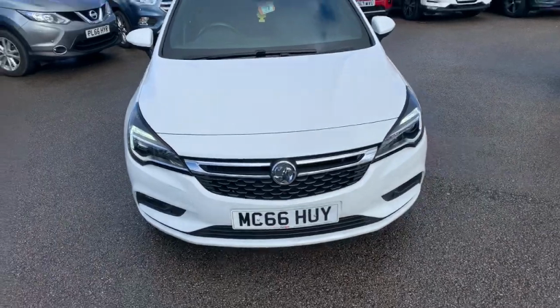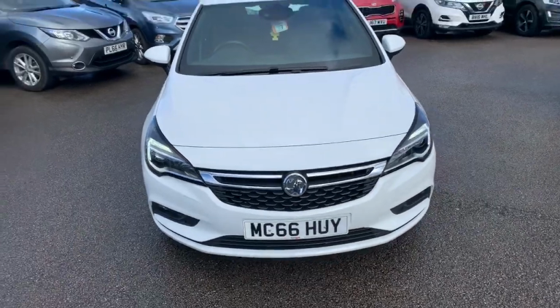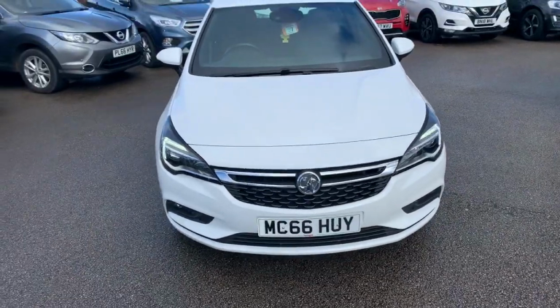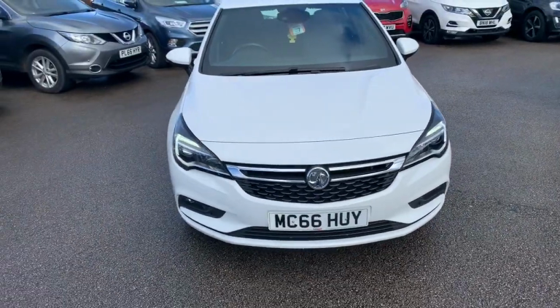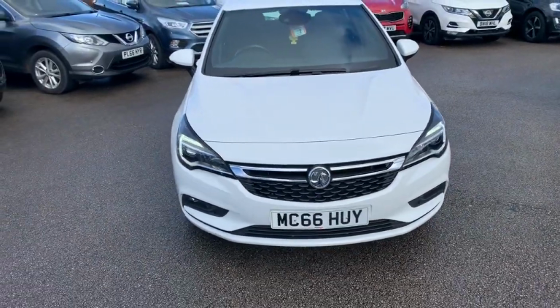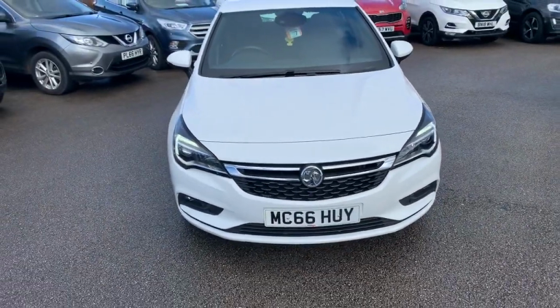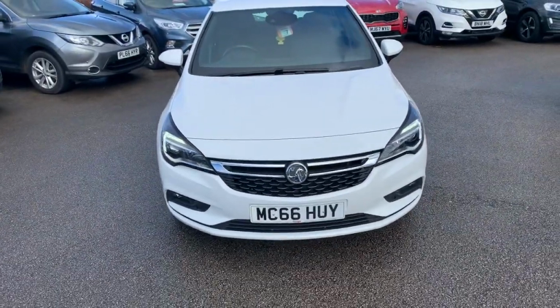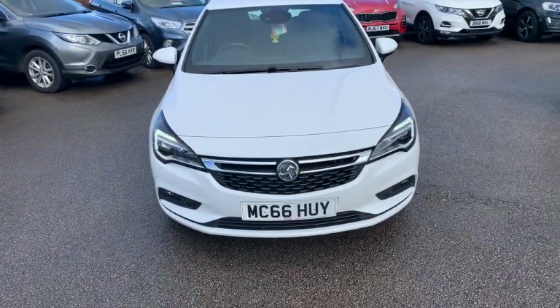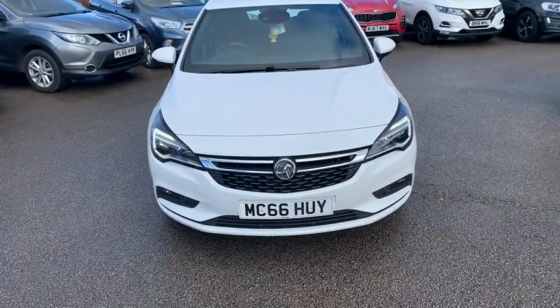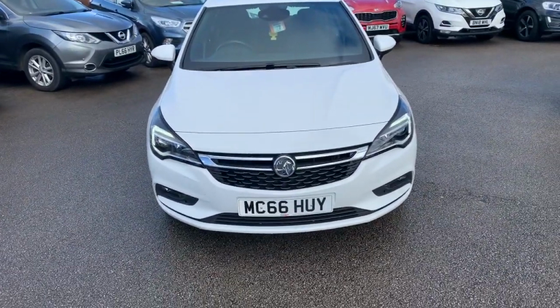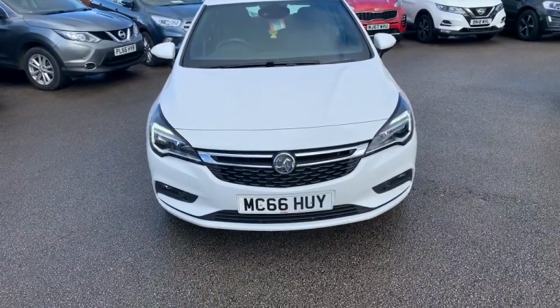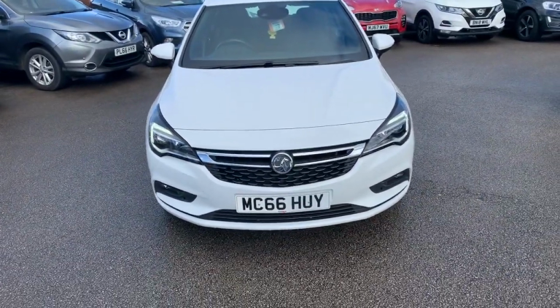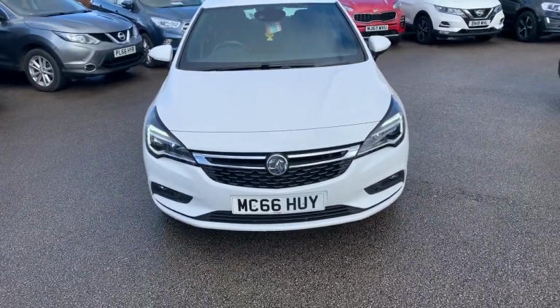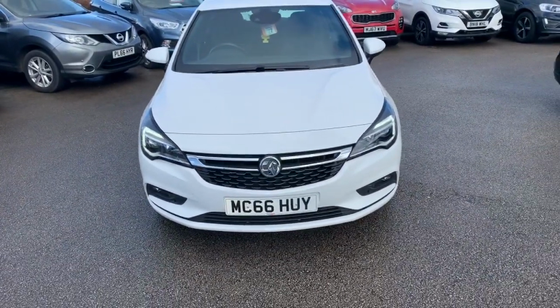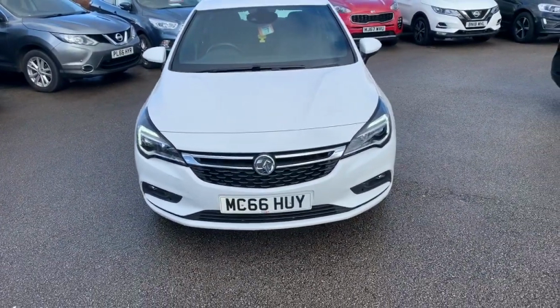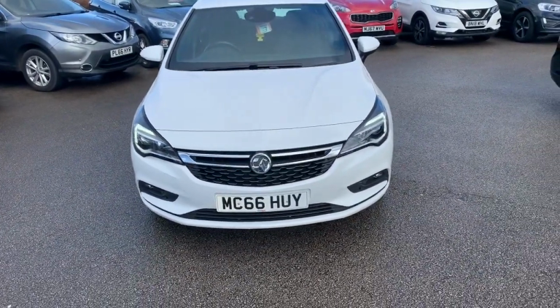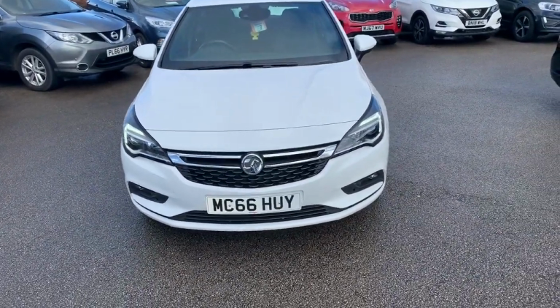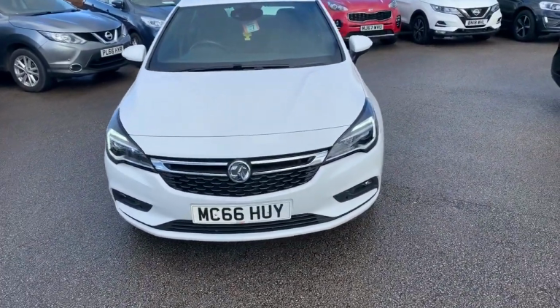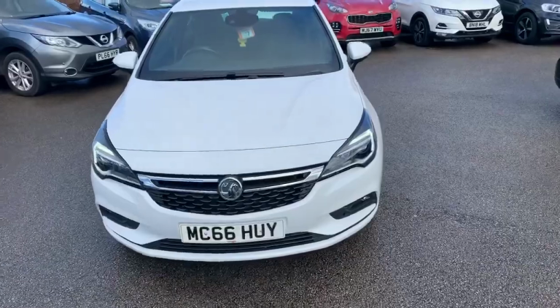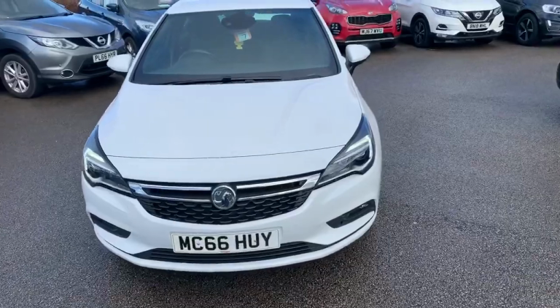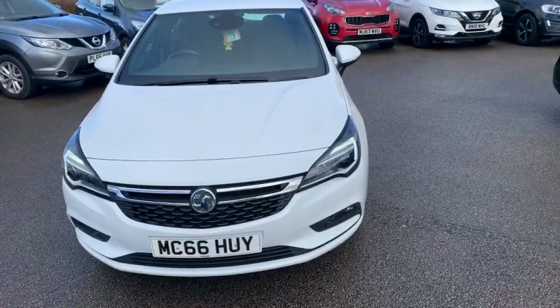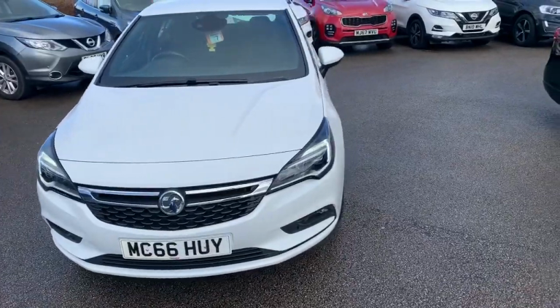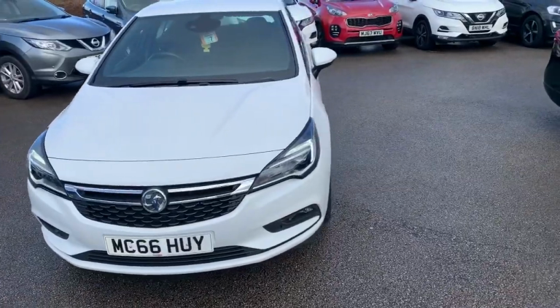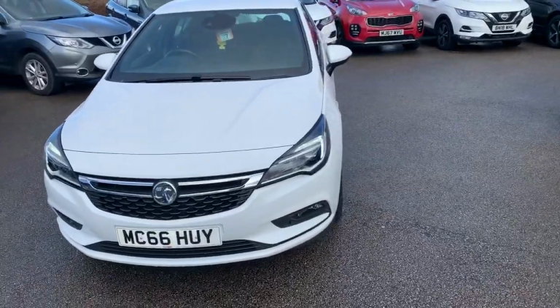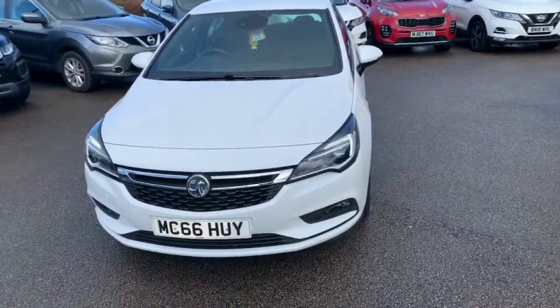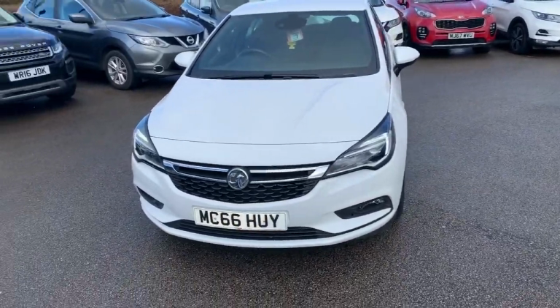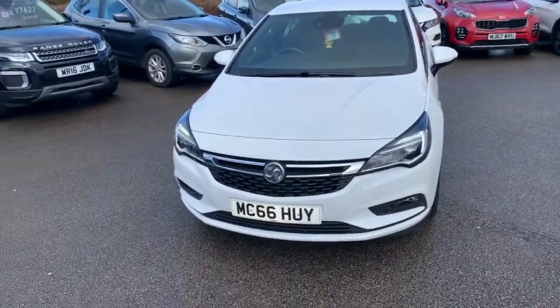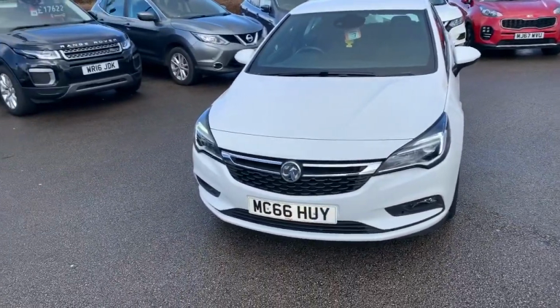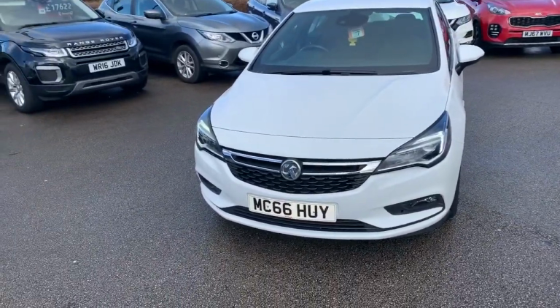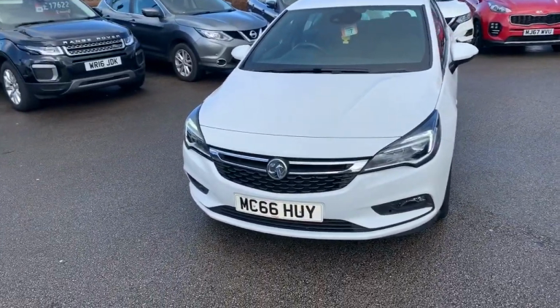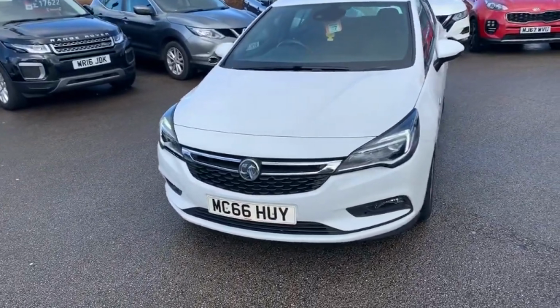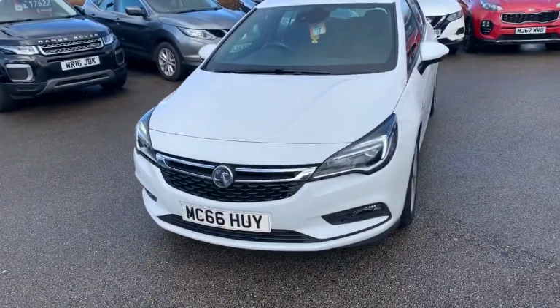Hi guys, welcome to today's video. We are at Pentagon Vauxhall in Oldham, and today's vehicle is this Vauxhall Astra. We're going to have a walk around, highlight some features, and then do the same for you on the inside.